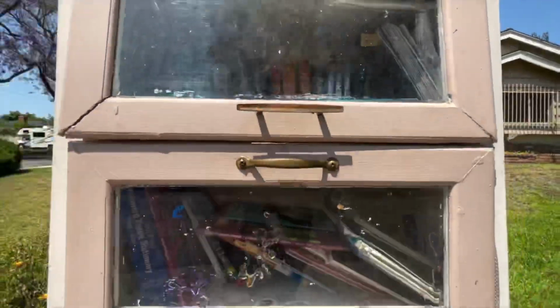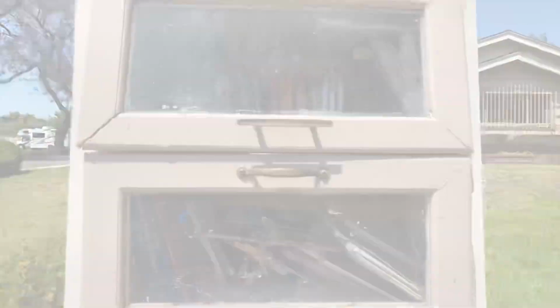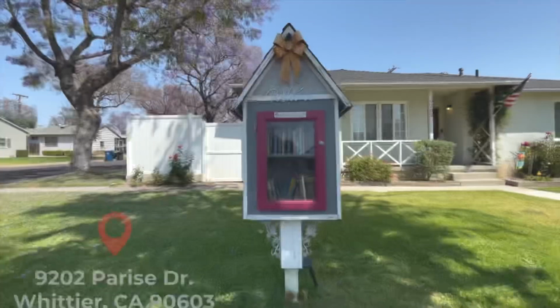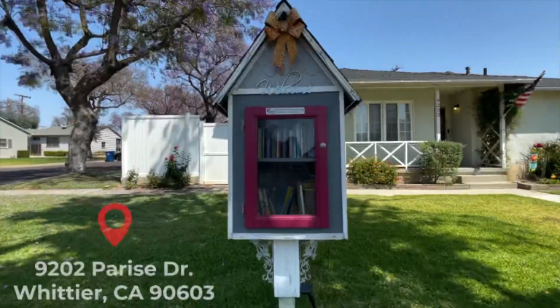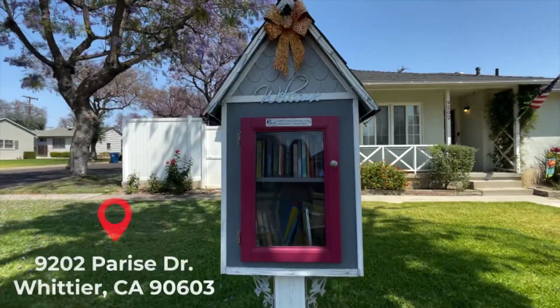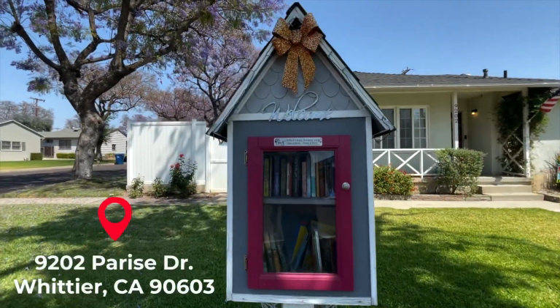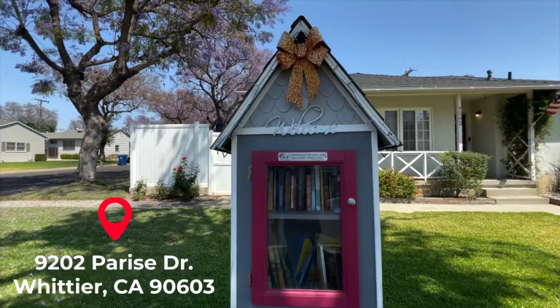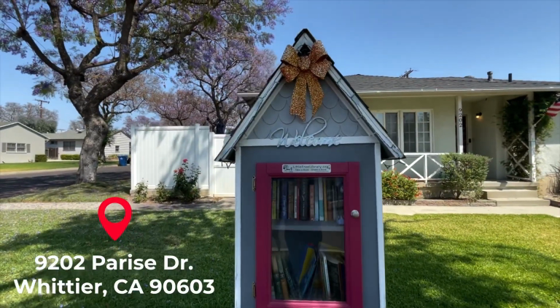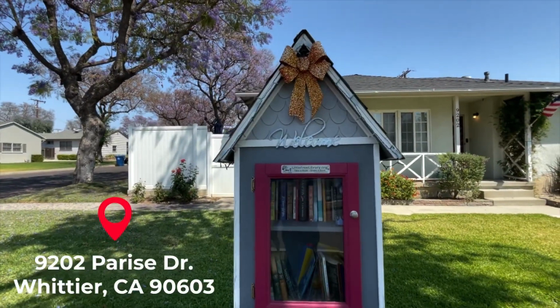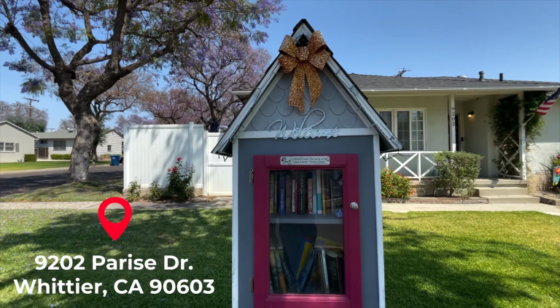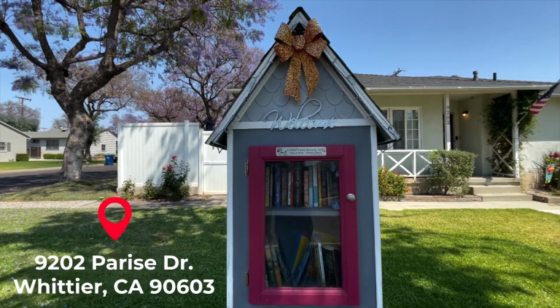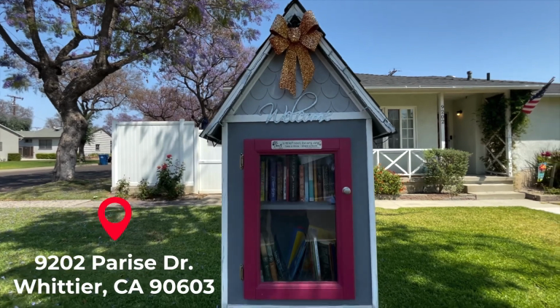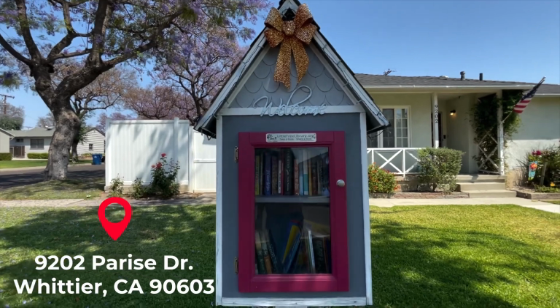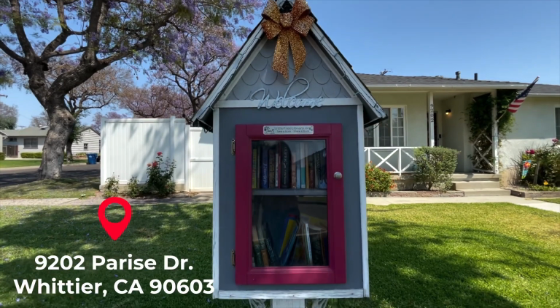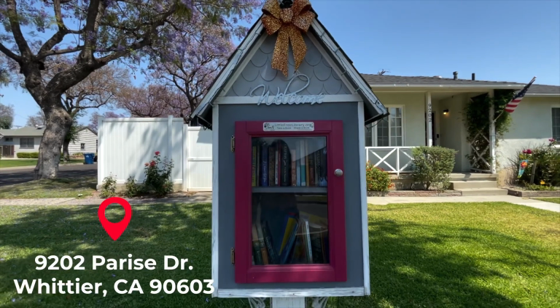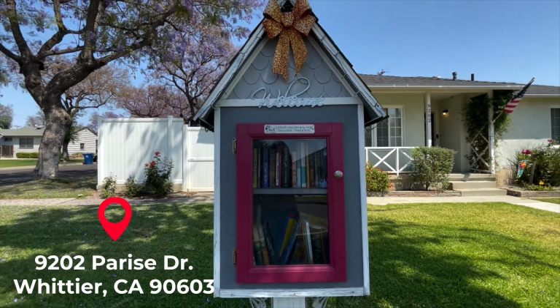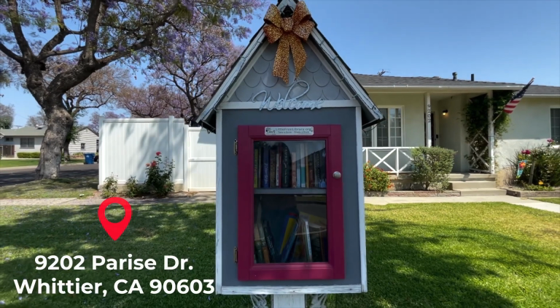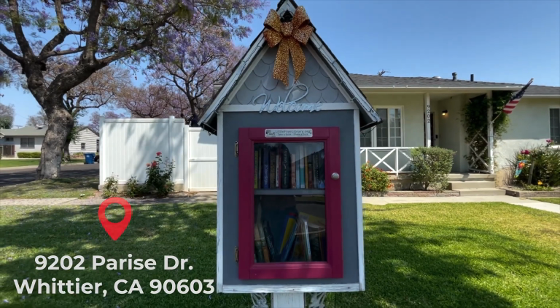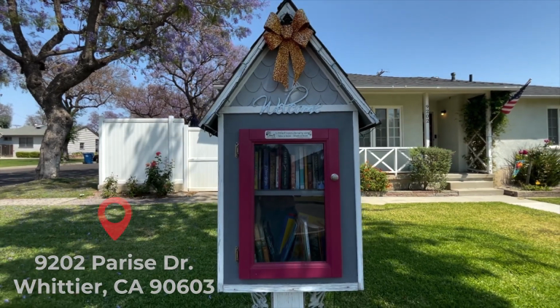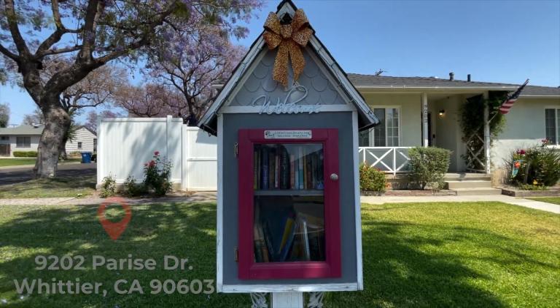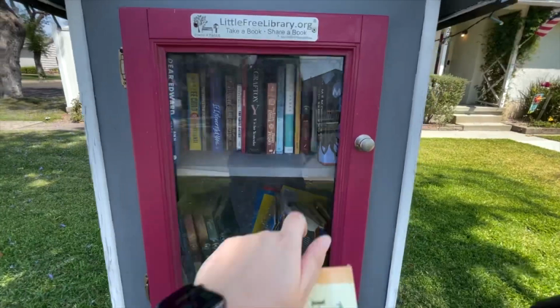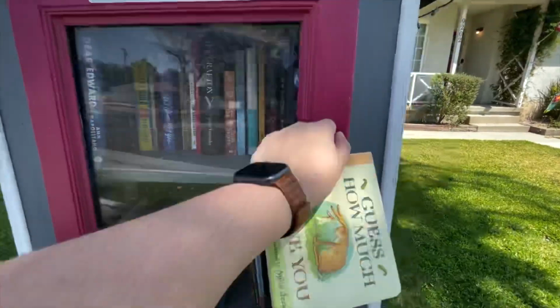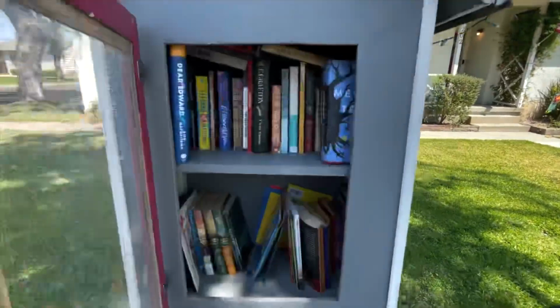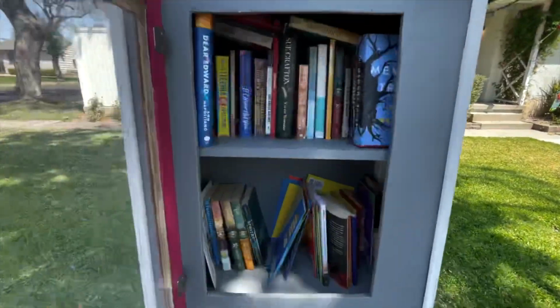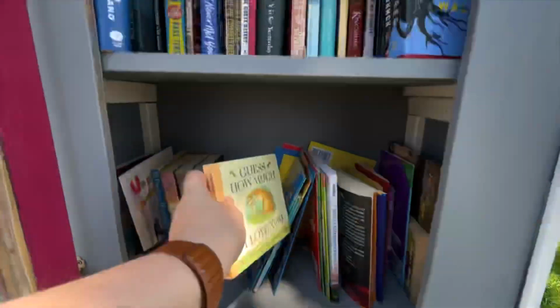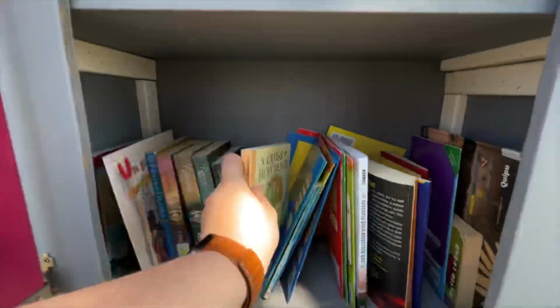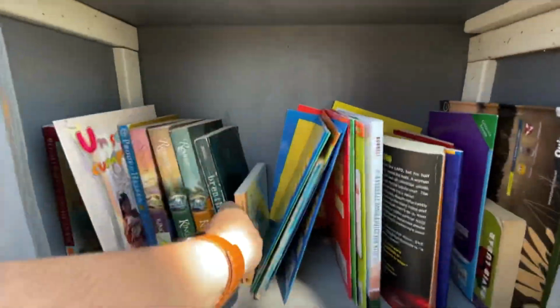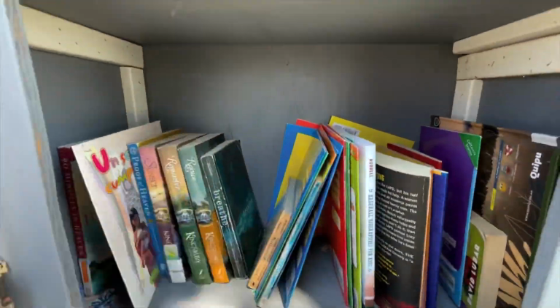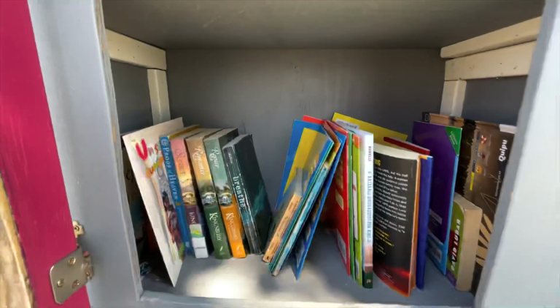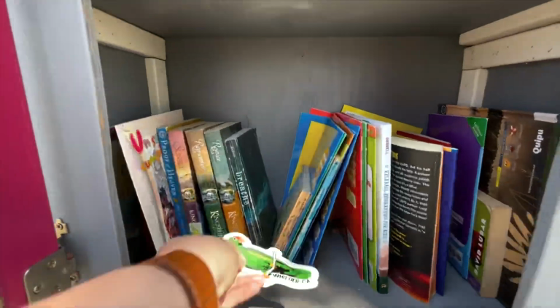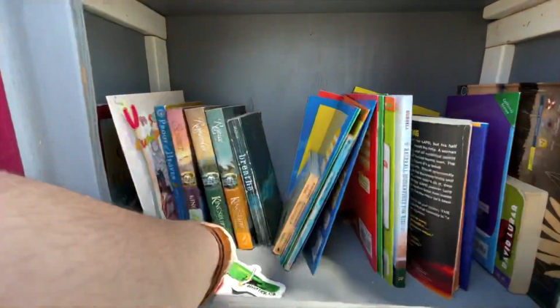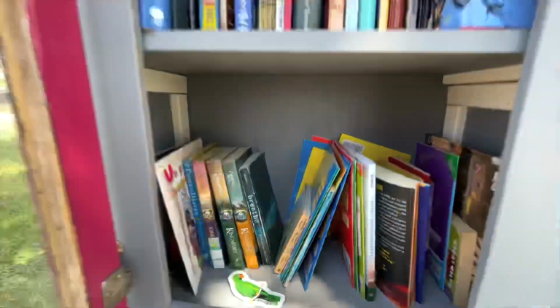I hope this video inspires you or one of your neighbors to add a Little Free Library to your block. If you do, let me know and I'll stop by with a special delivery.